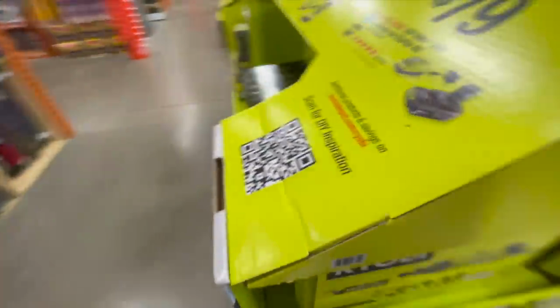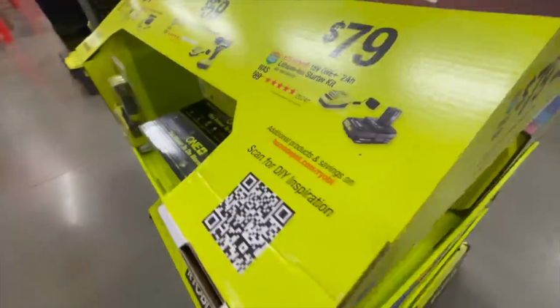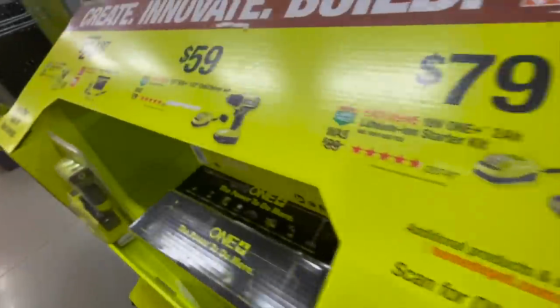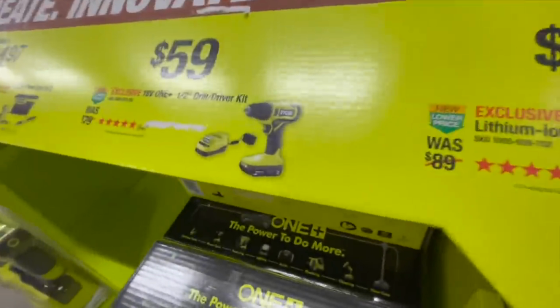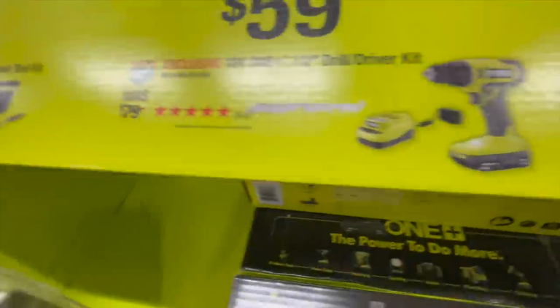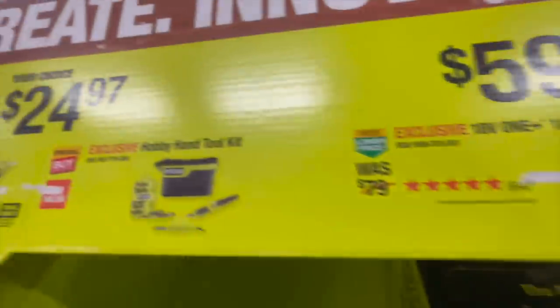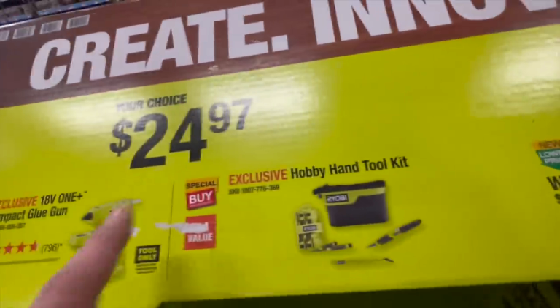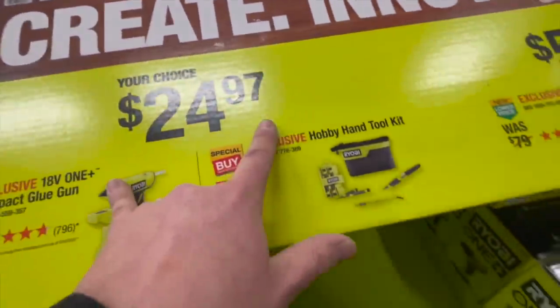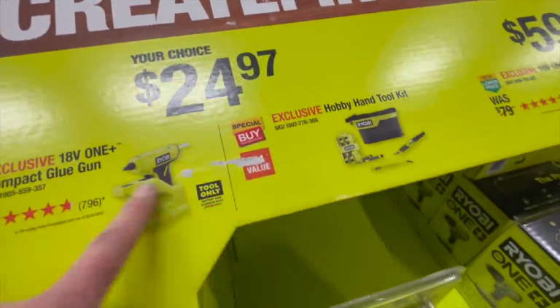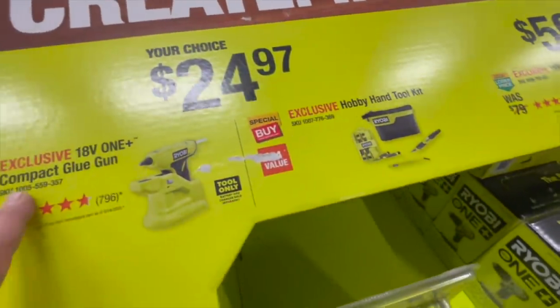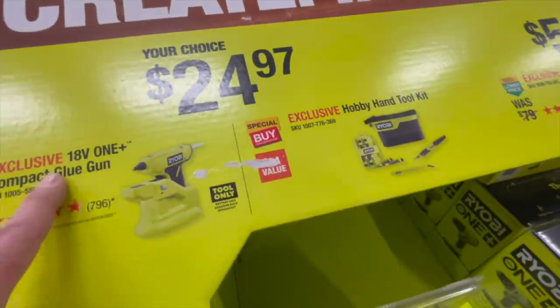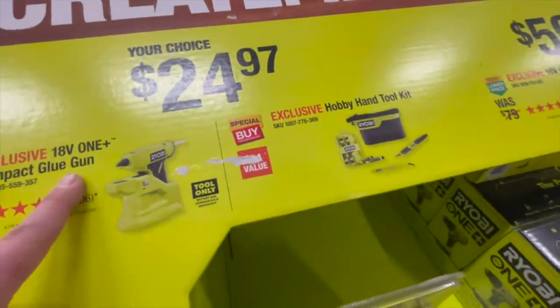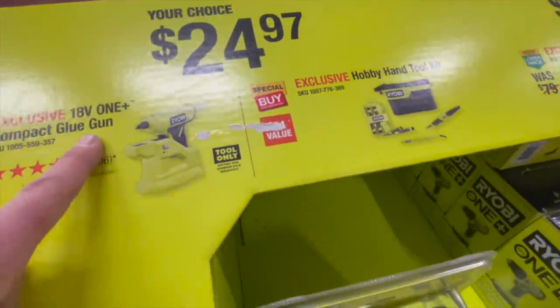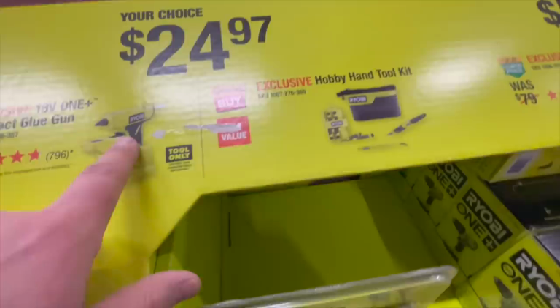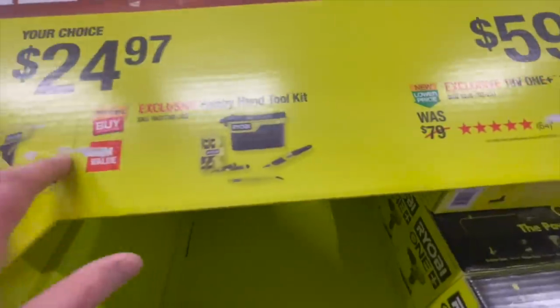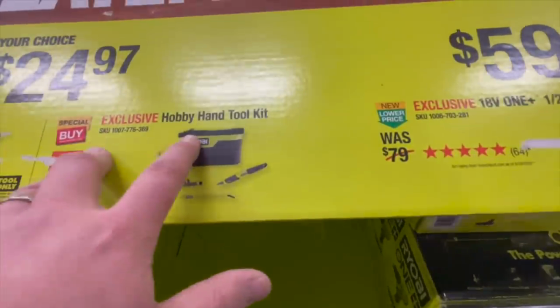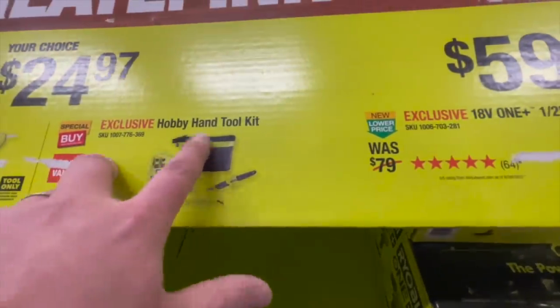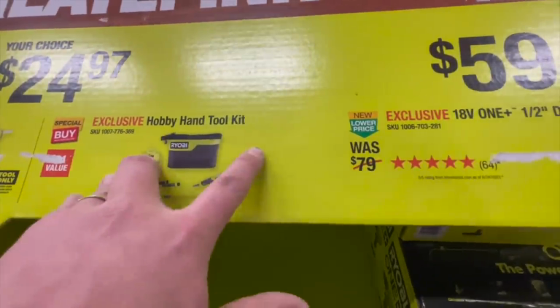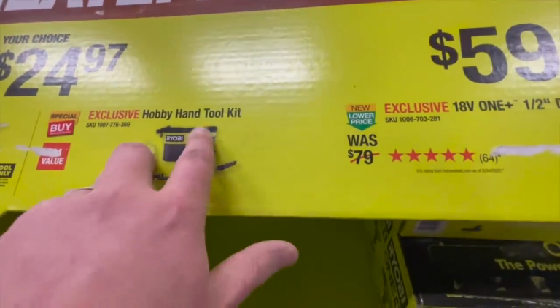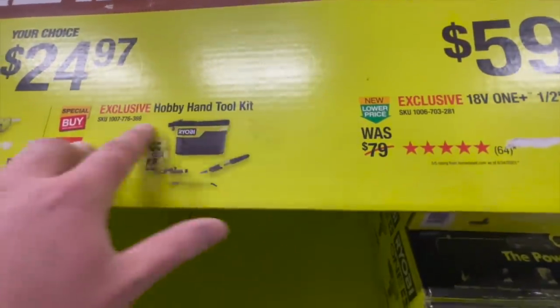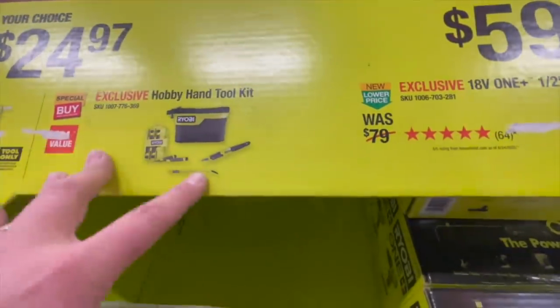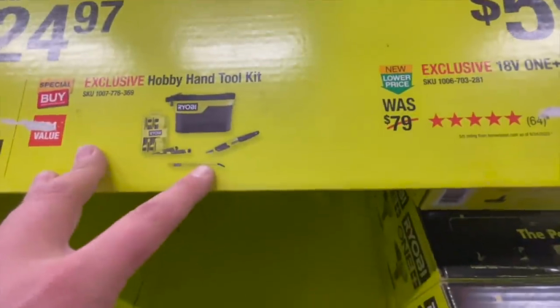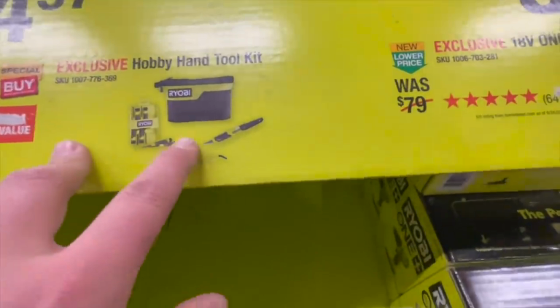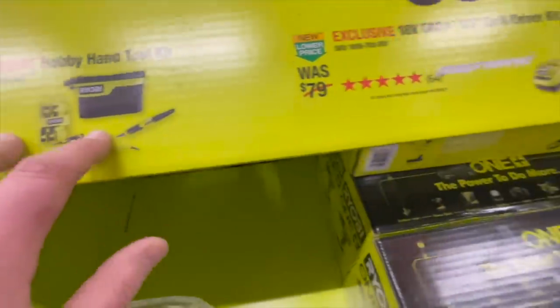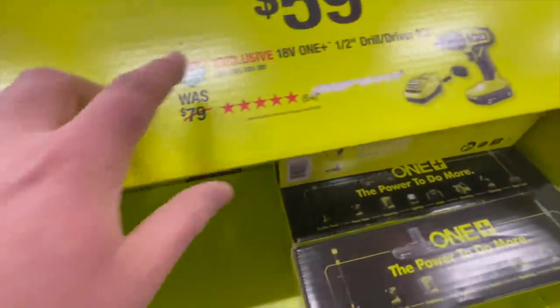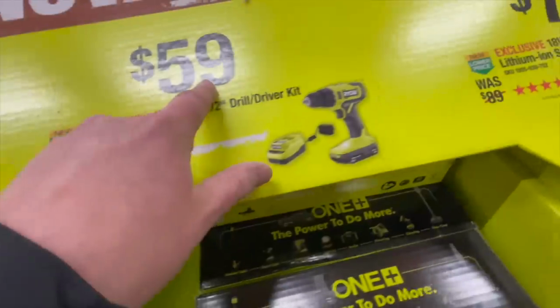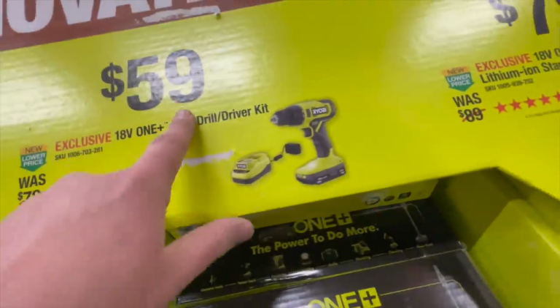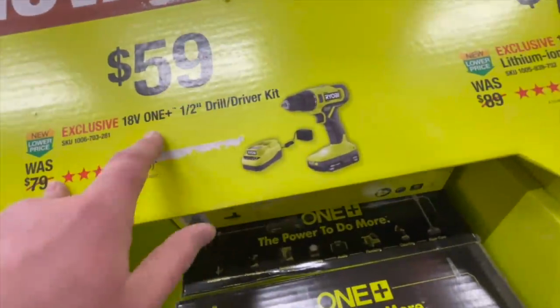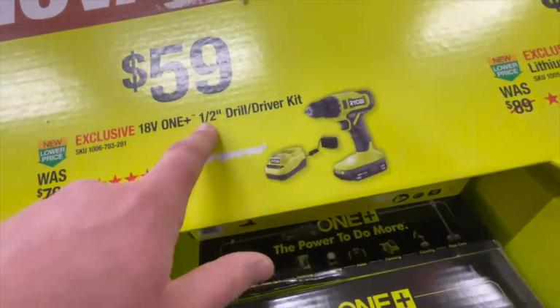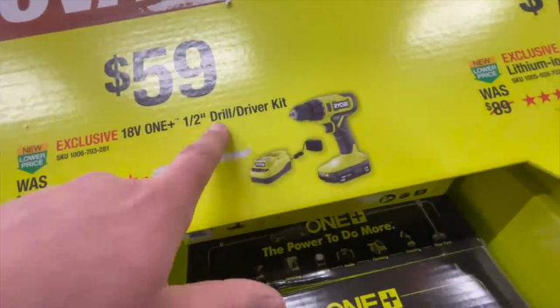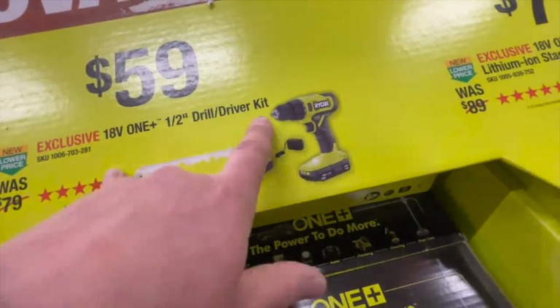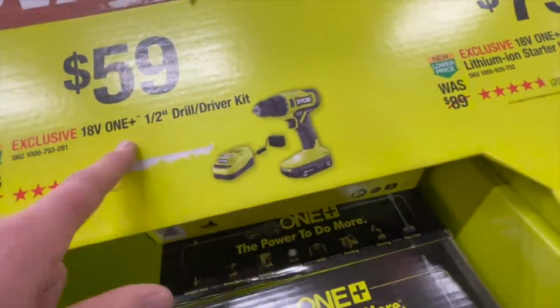On this side: $24.97 you can get the compact glue gun or the hobby hand tool kit, or for $59 you can get the half inch drill driver kit.